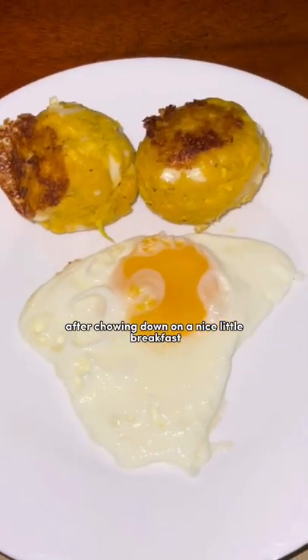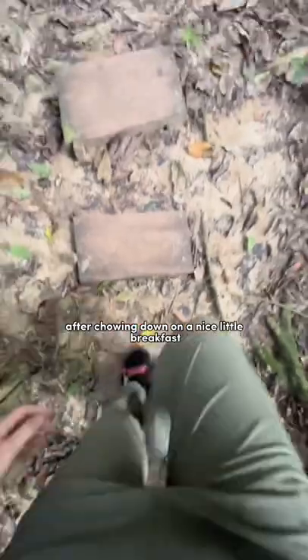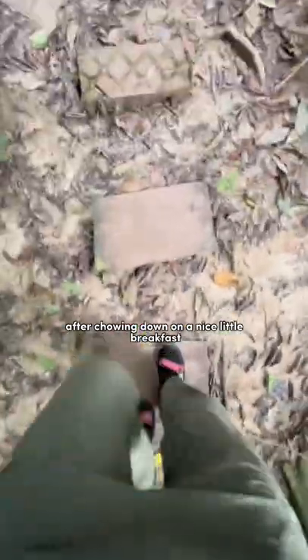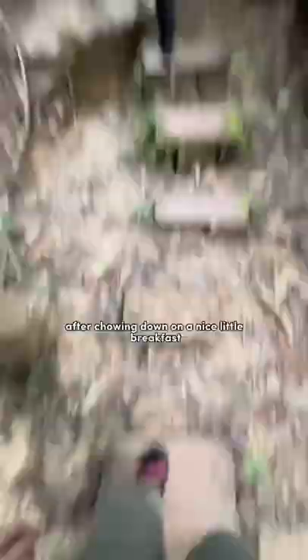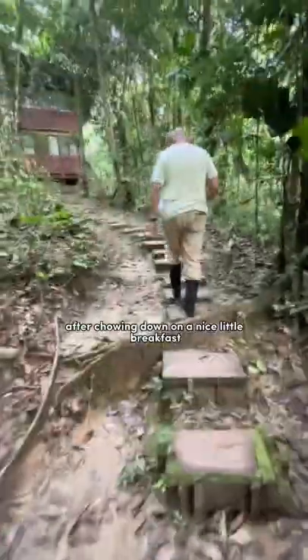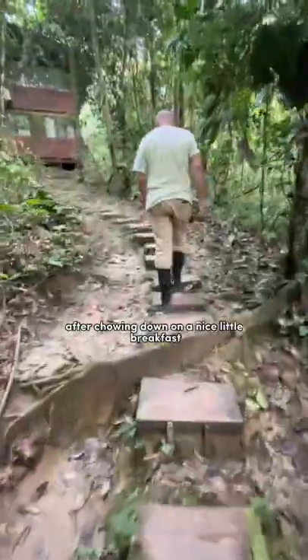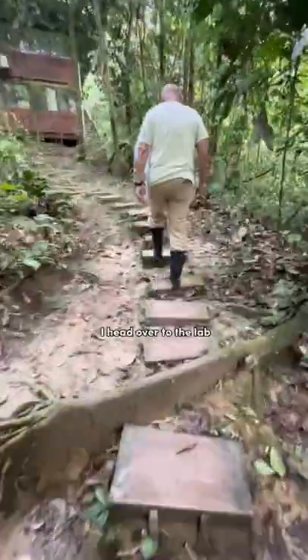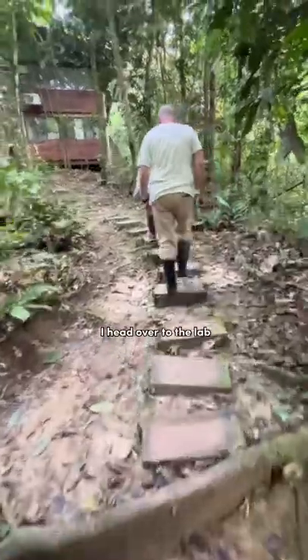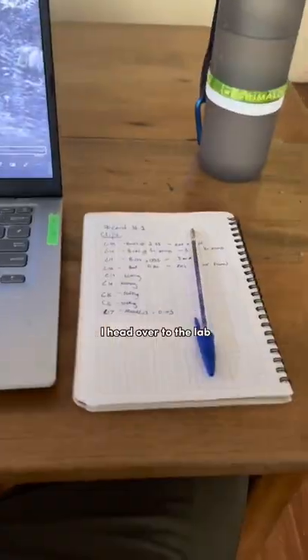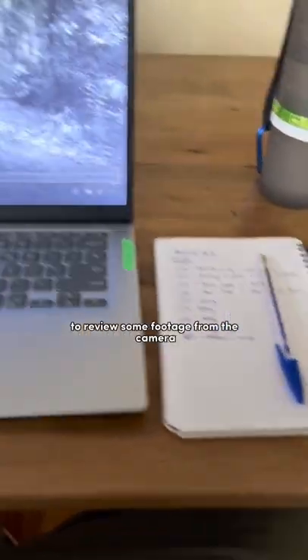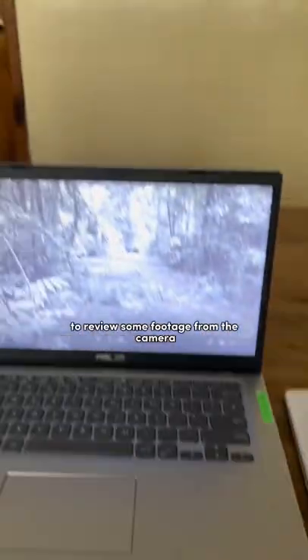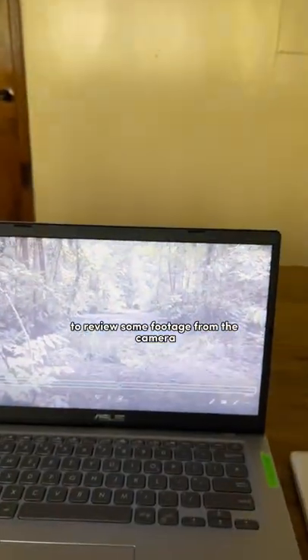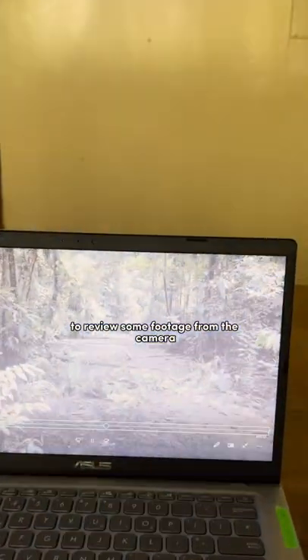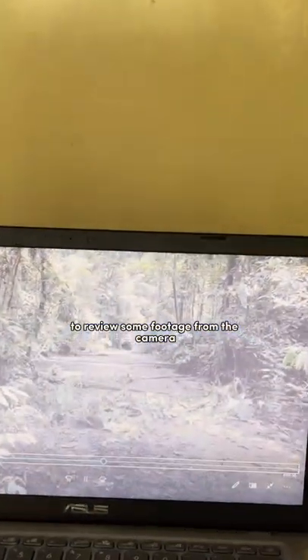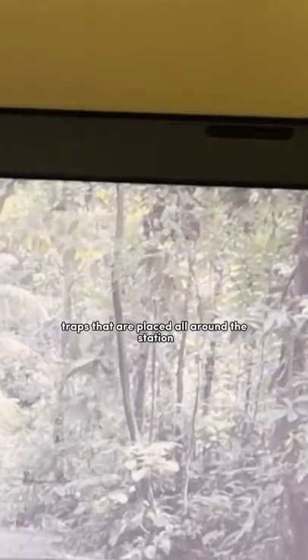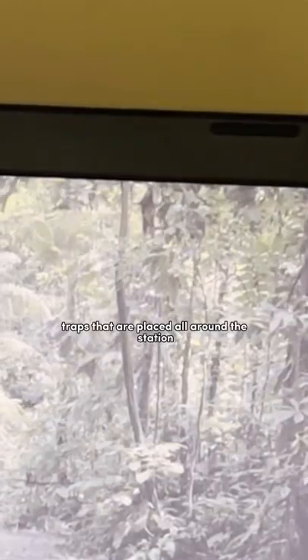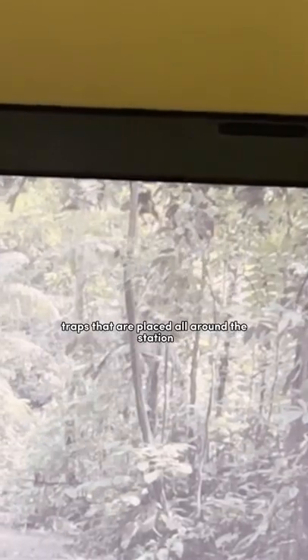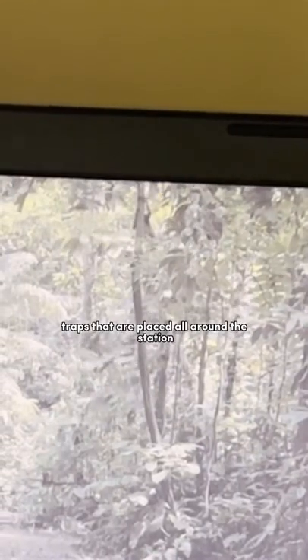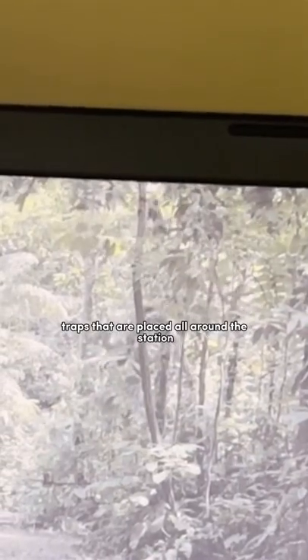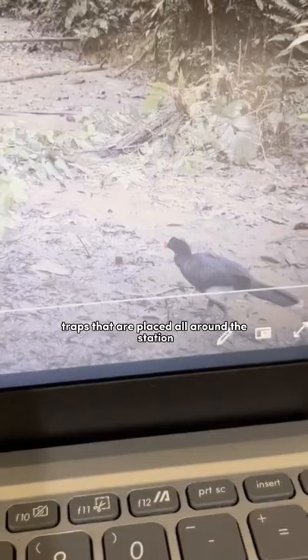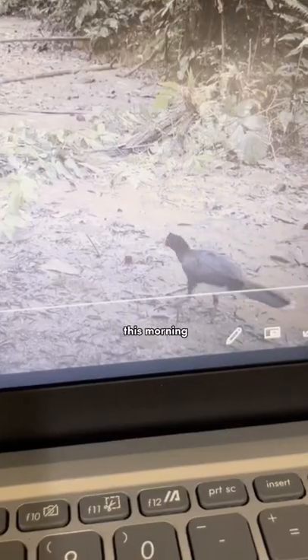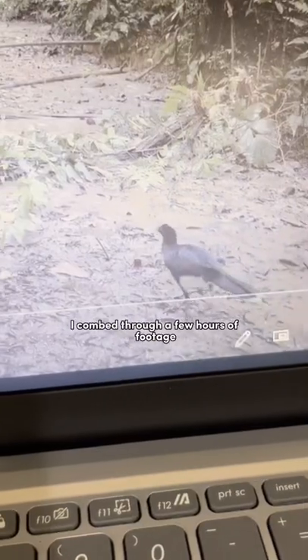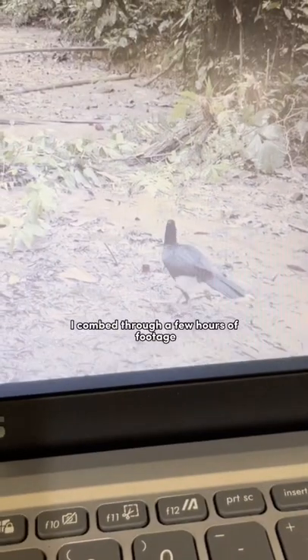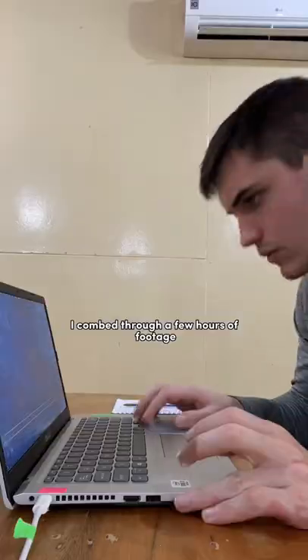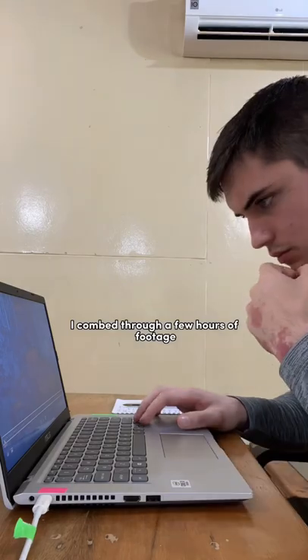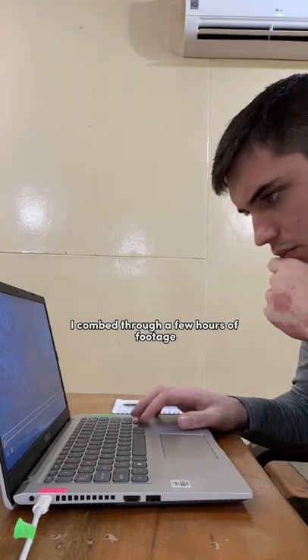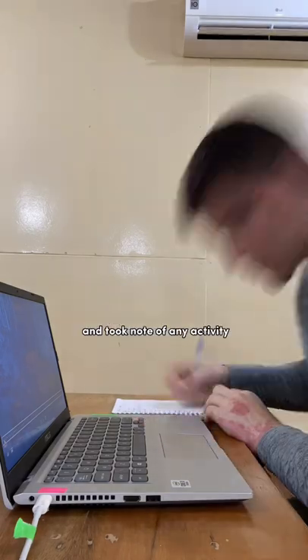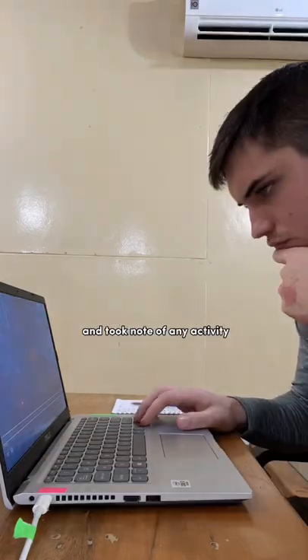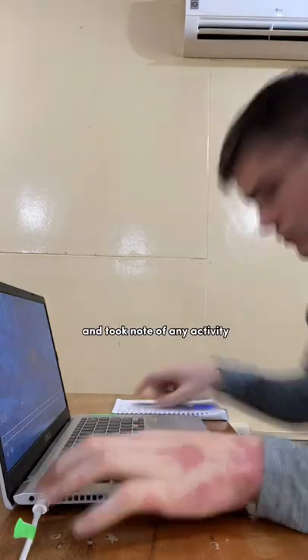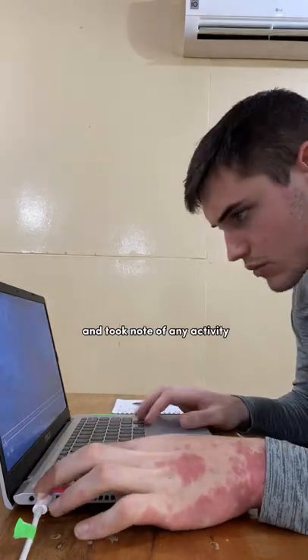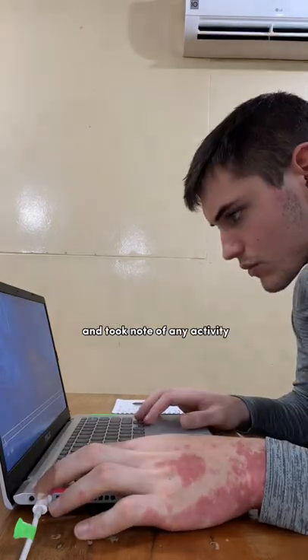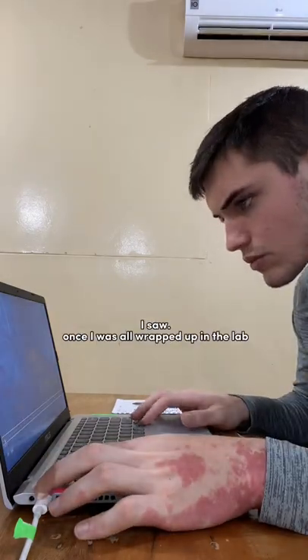After chowing down on a nice little breakfast, I head over to the lab to review some footage from the camera traps that are placed all around the station. This morning I combed through a few hours of footage and took note of any activity I saw.